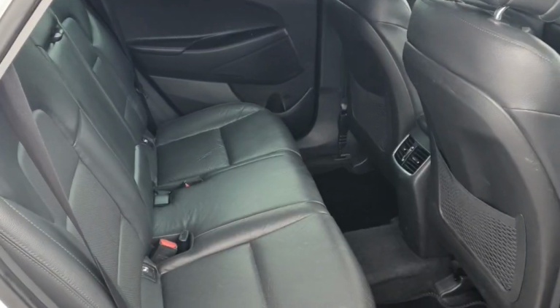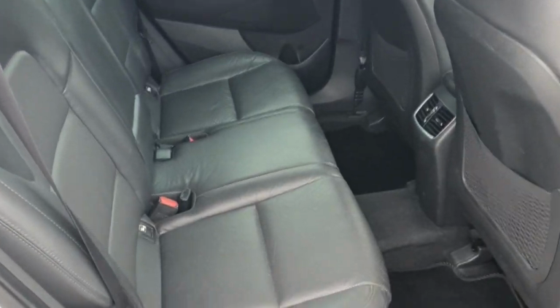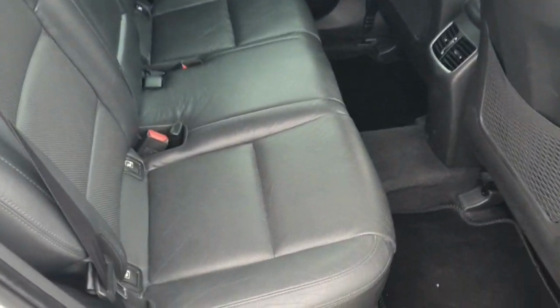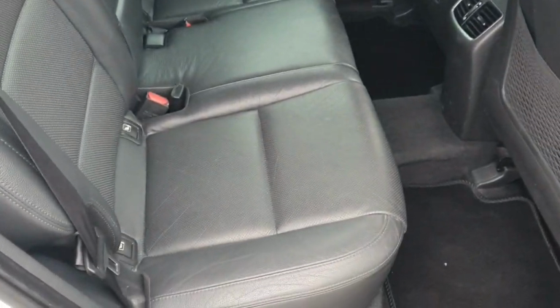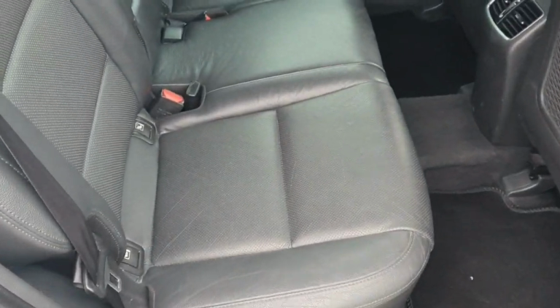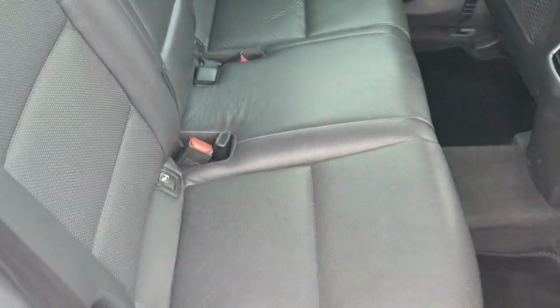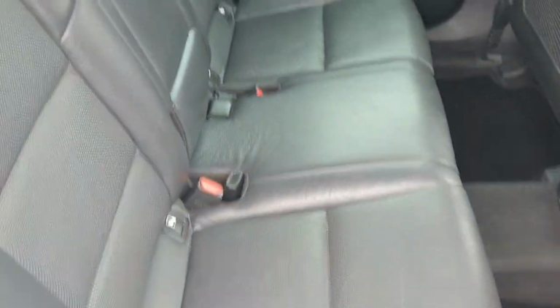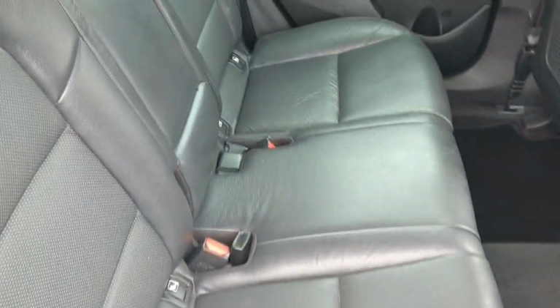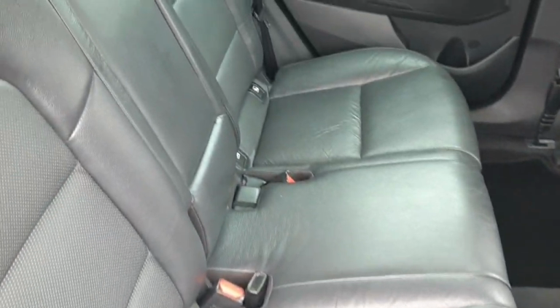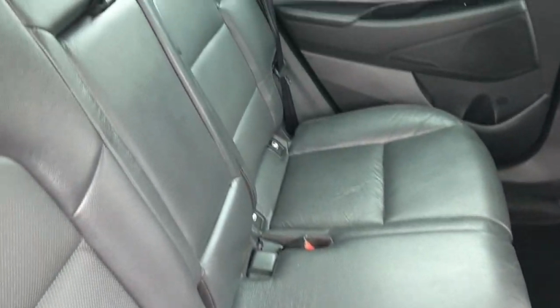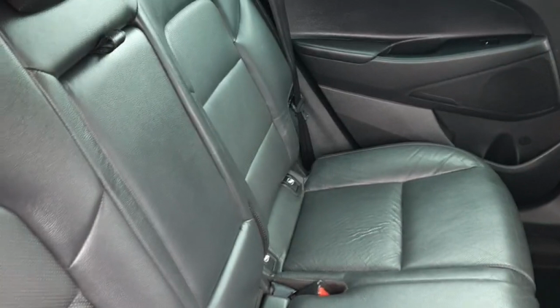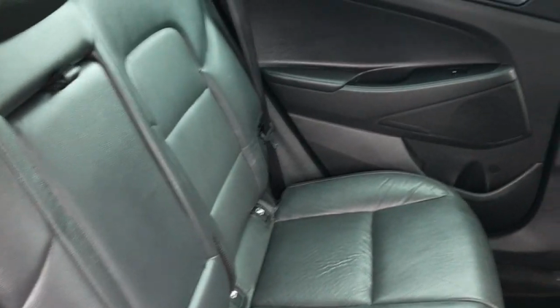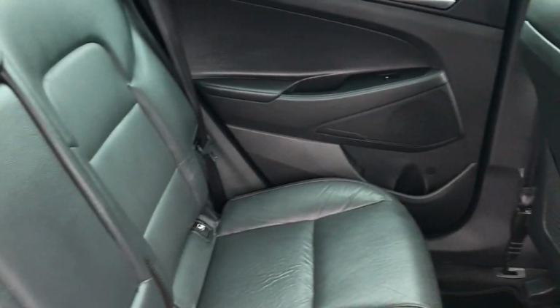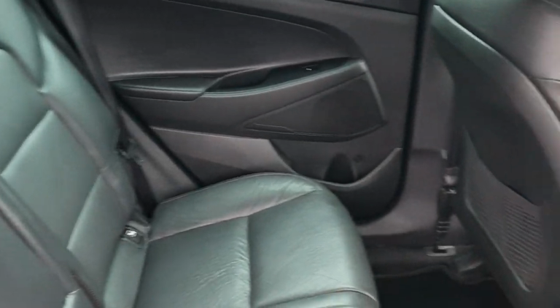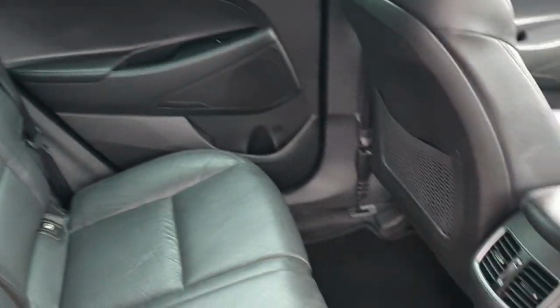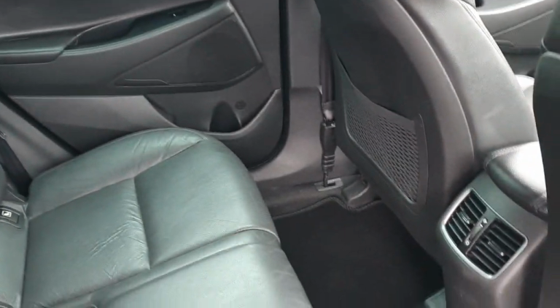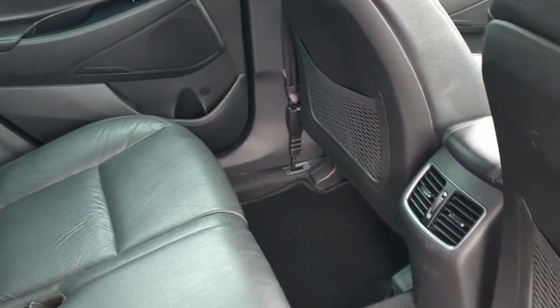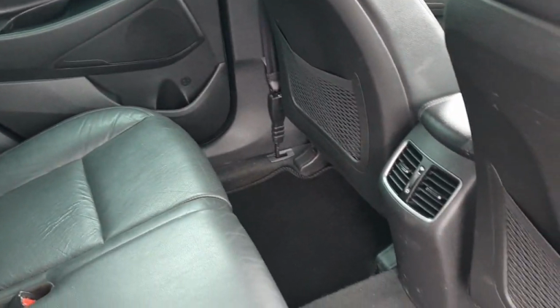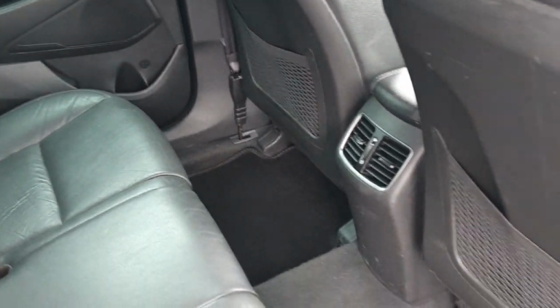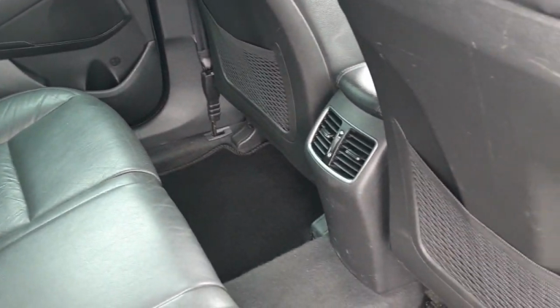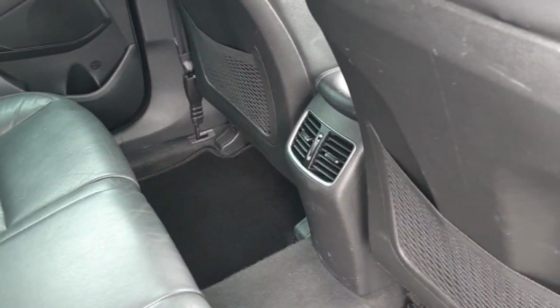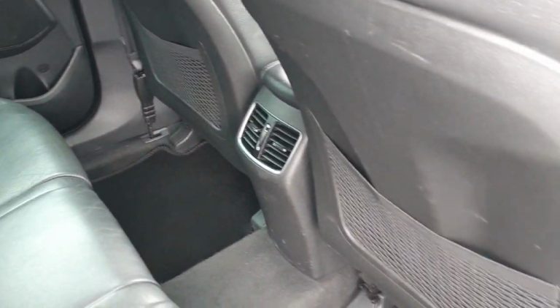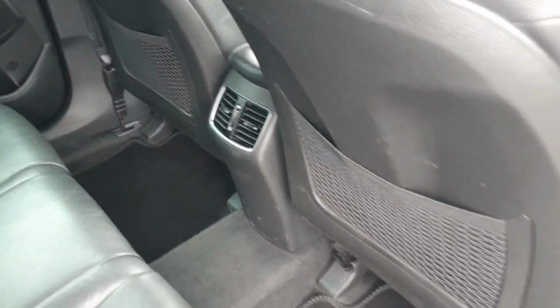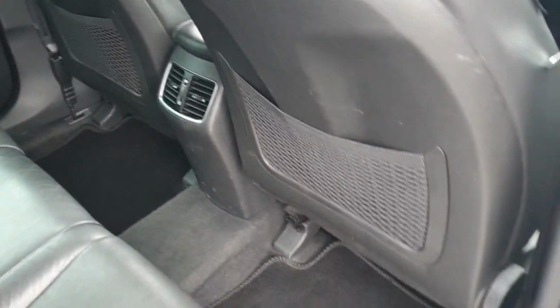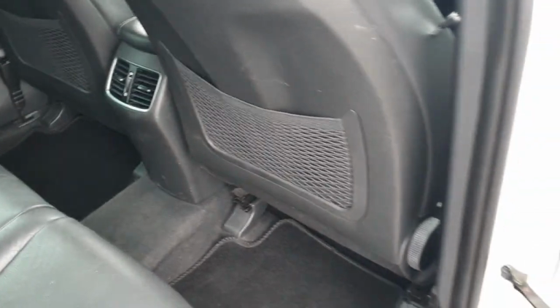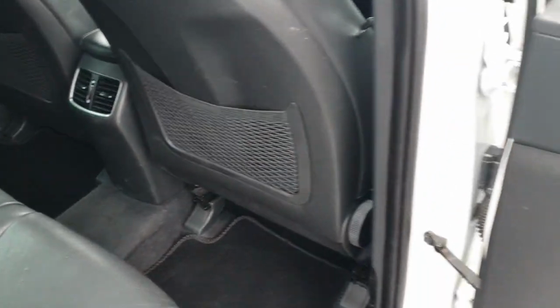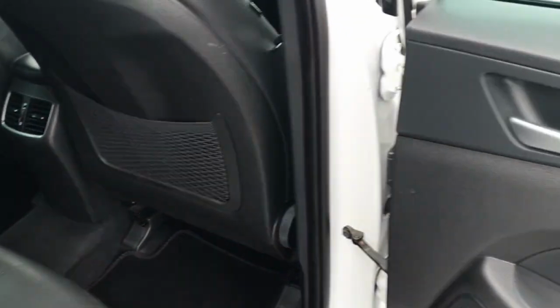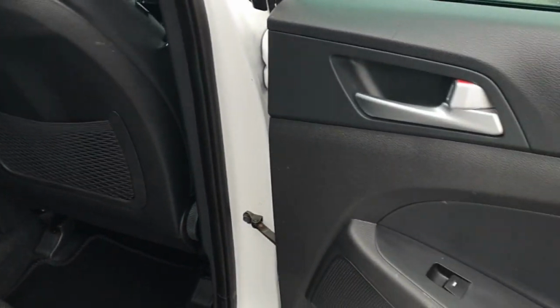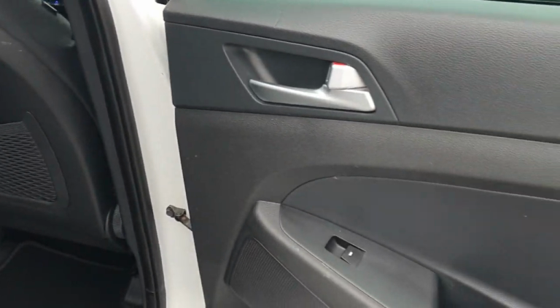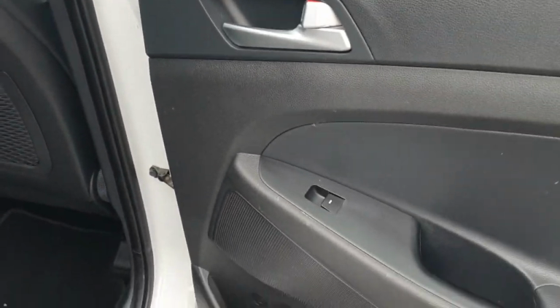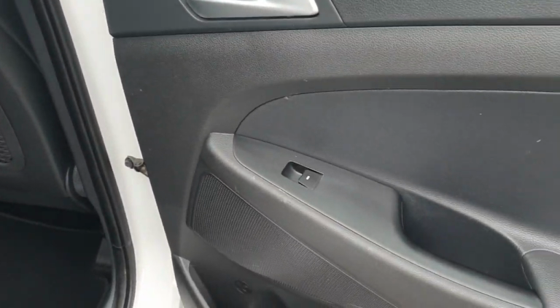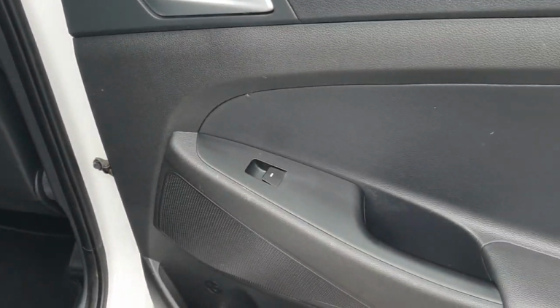Into the back of the car, really nice leather interior all the way through. Isofix seats, plenty of leg room, air conditioning in the back too, chrome door handles and electric windows.